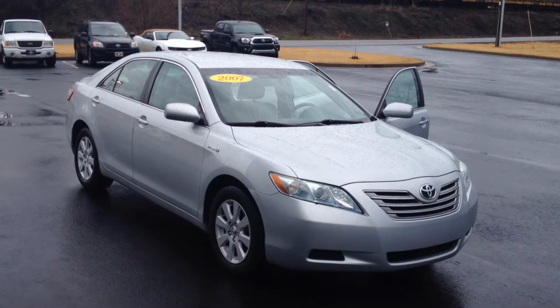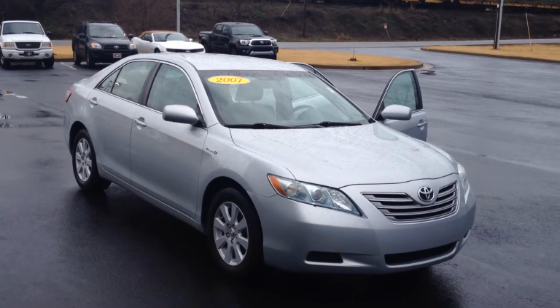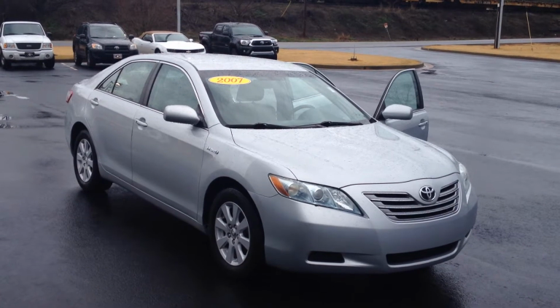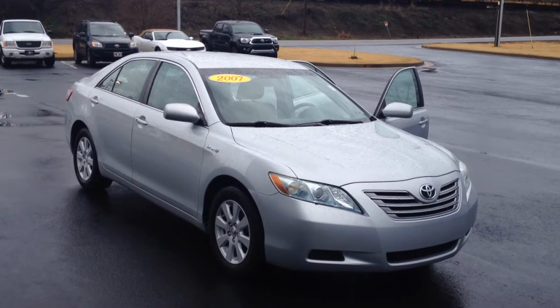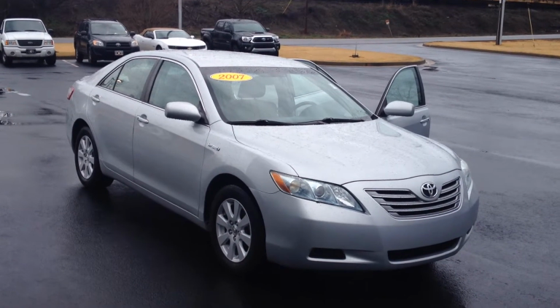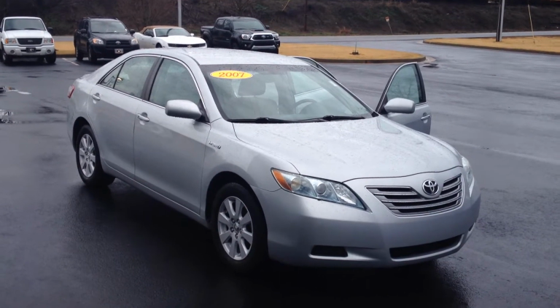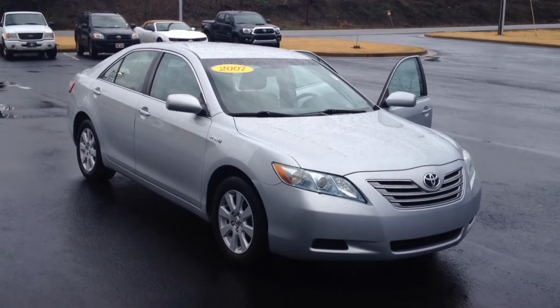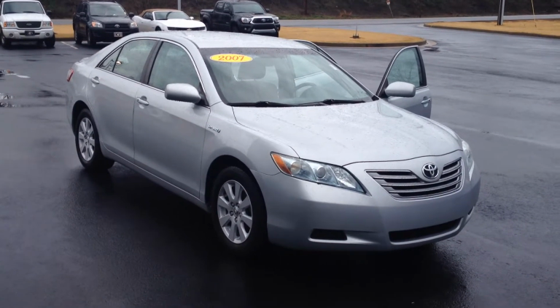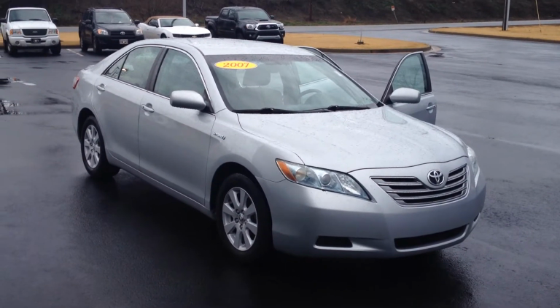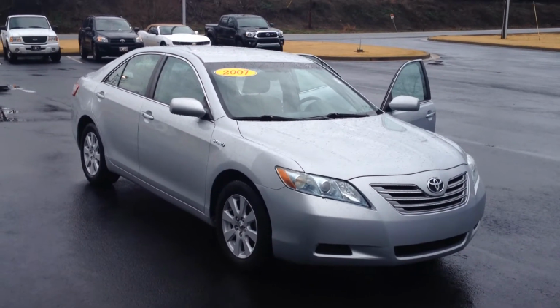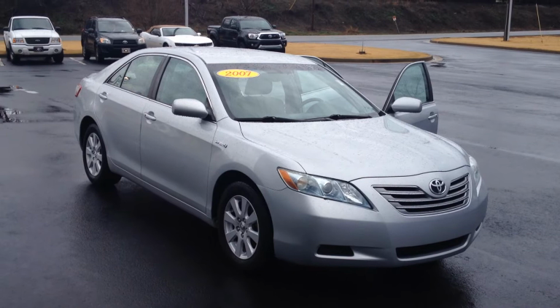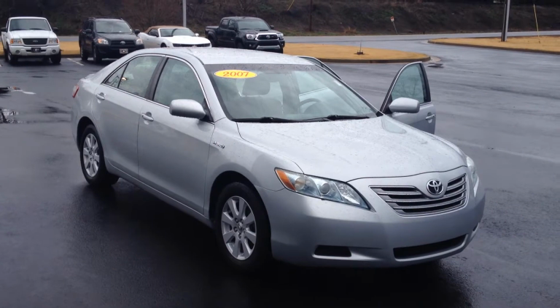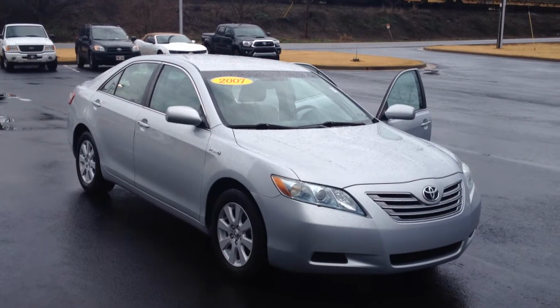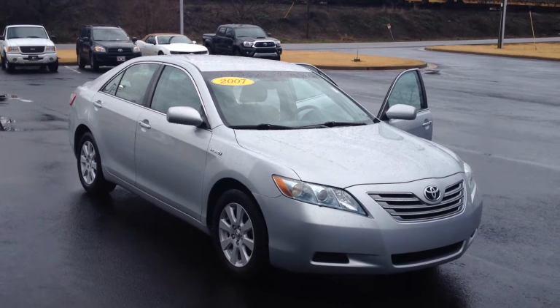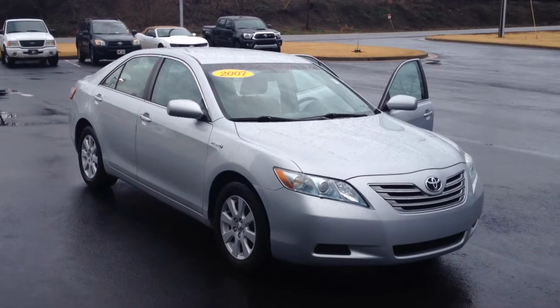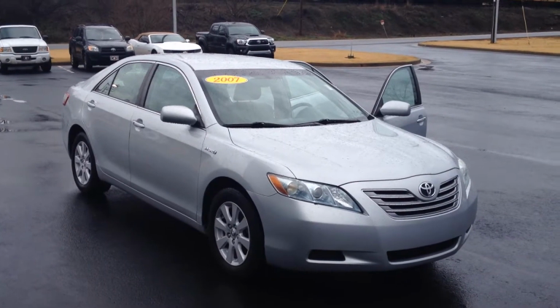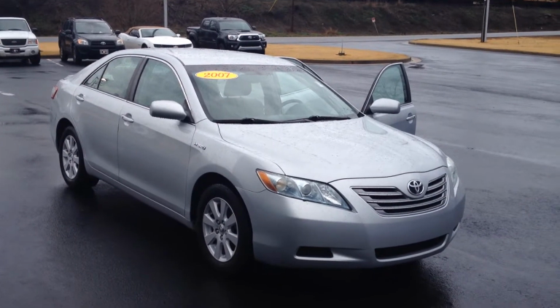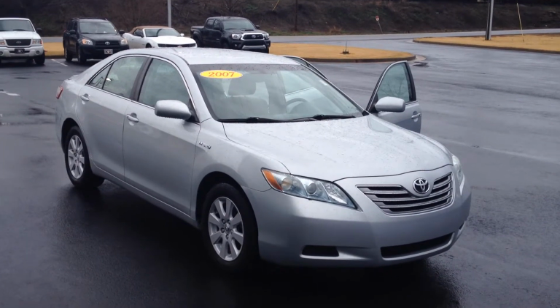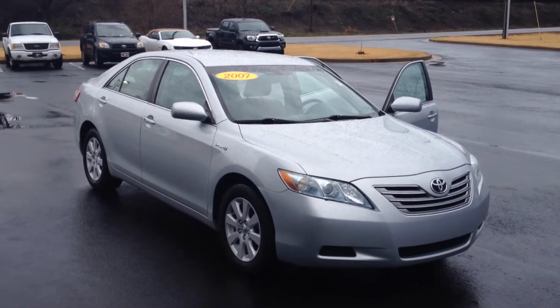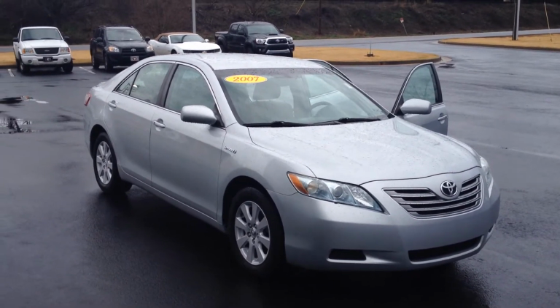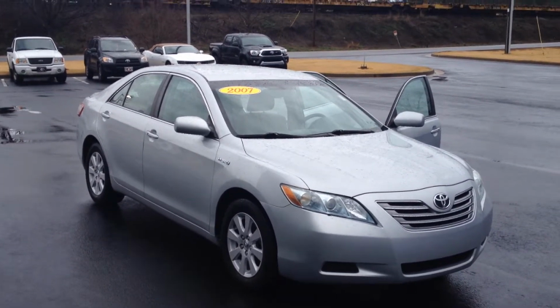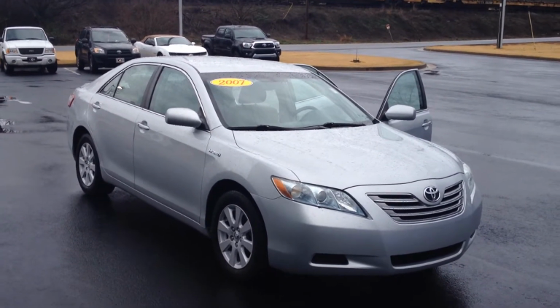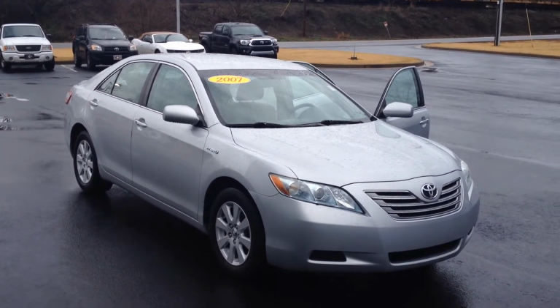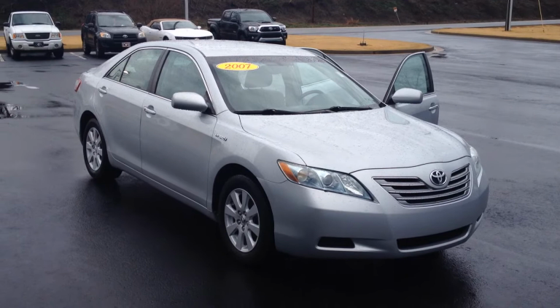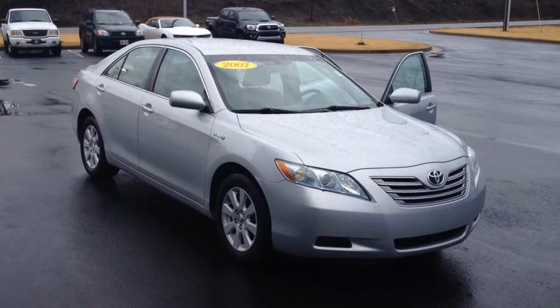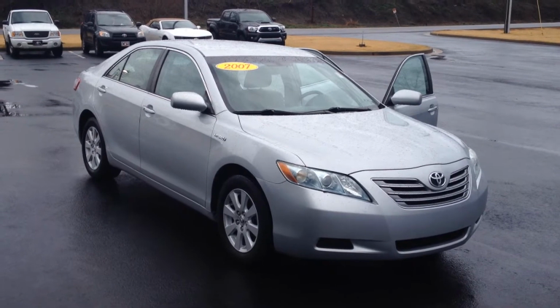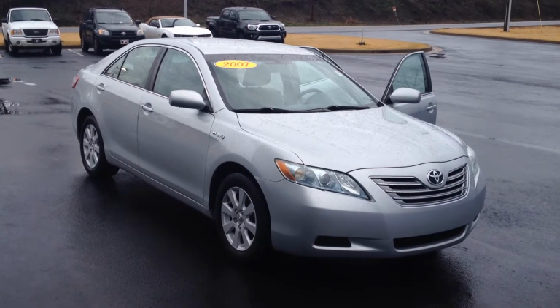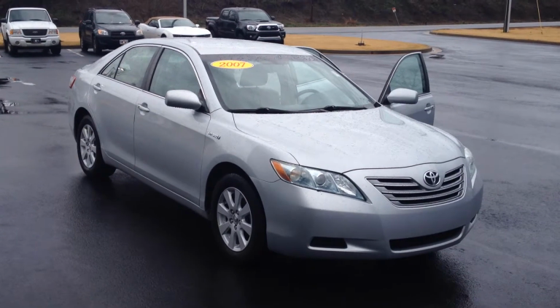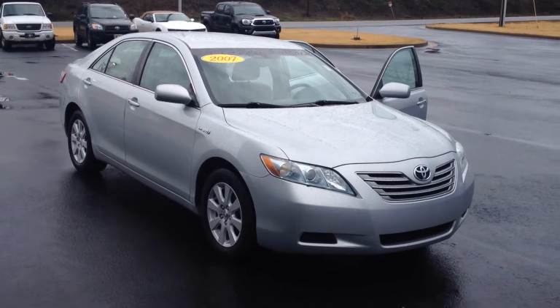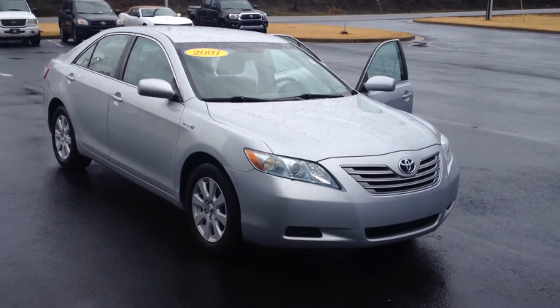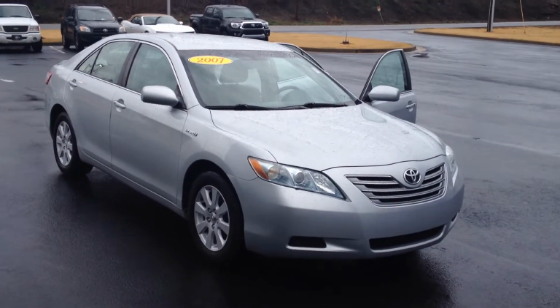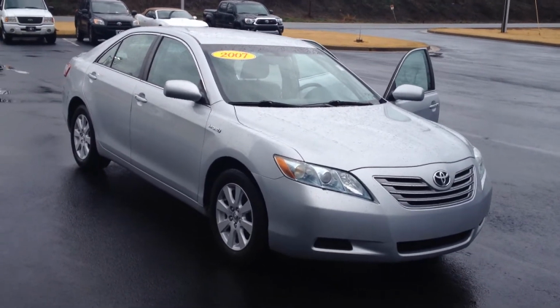Hey Teresa, this is Gerald at LaGrange Toyota and I wanted to introduce you to this 2007 Toyota Camry. This is a hybrid, gets excellent gas mileage, and it is in silver.